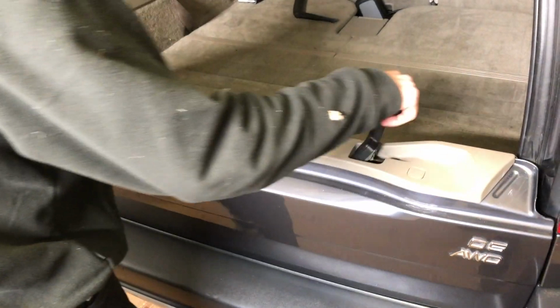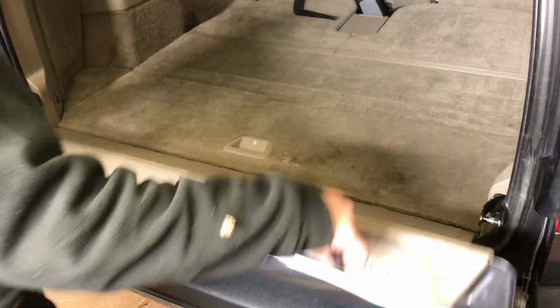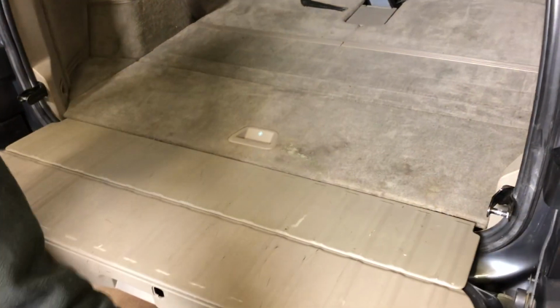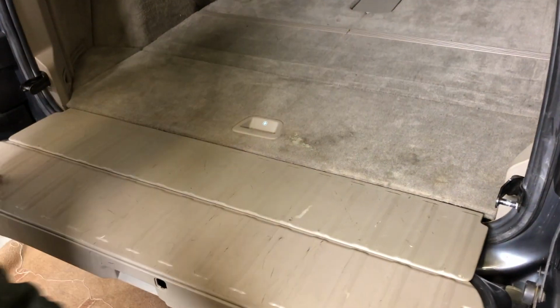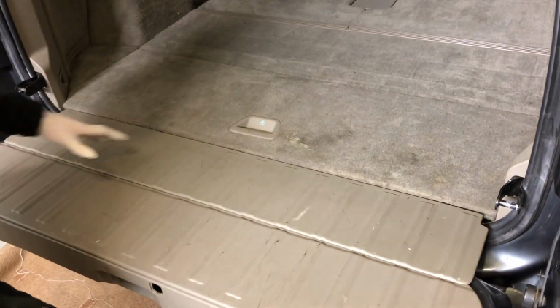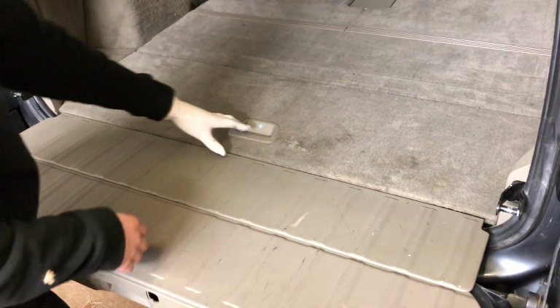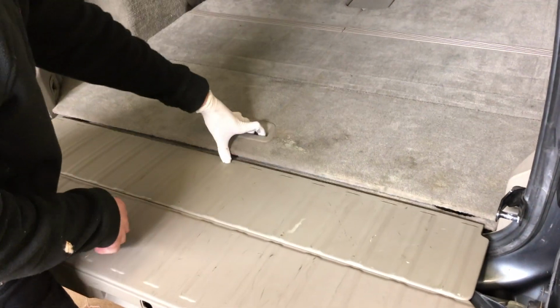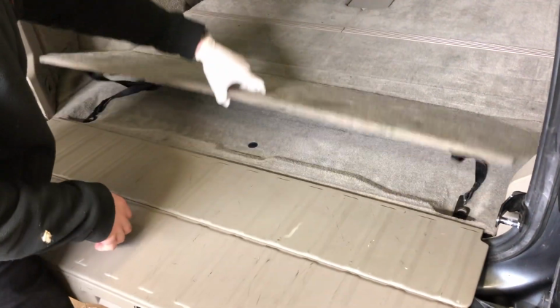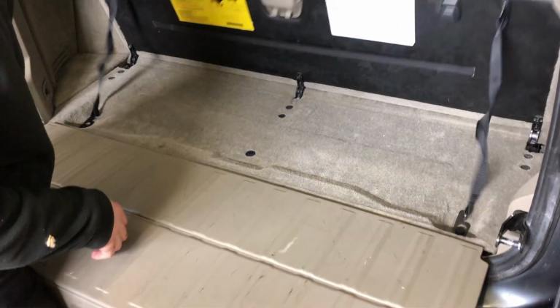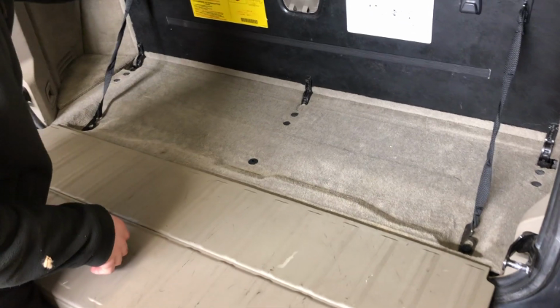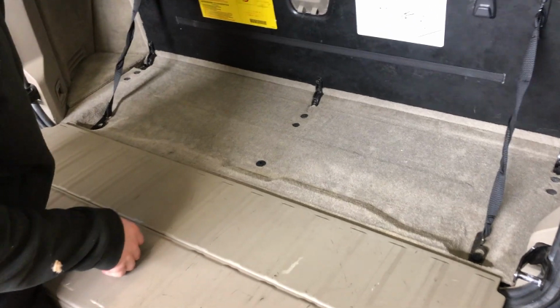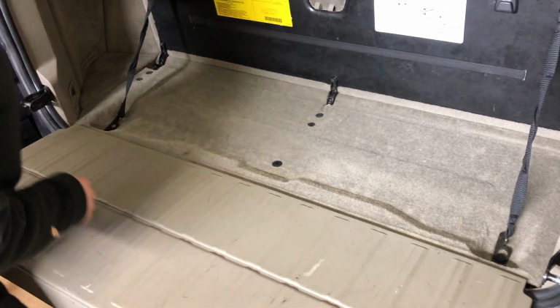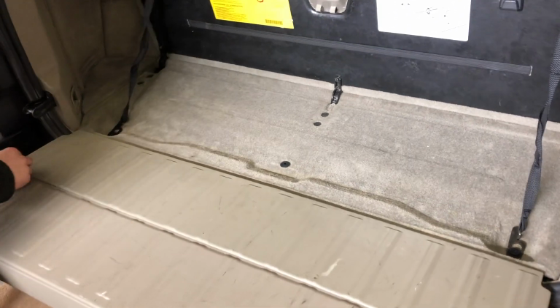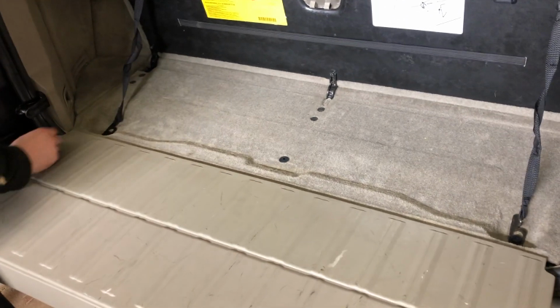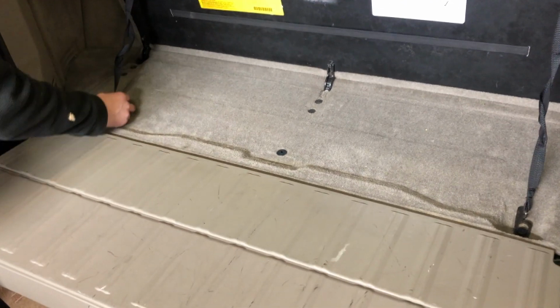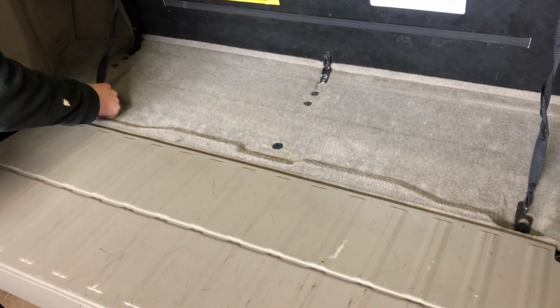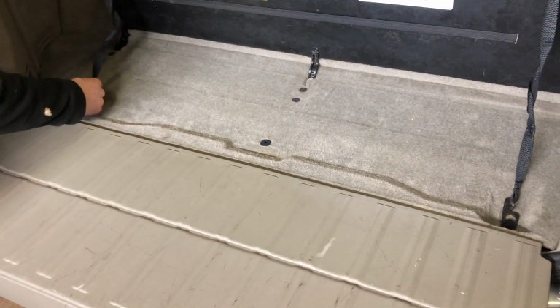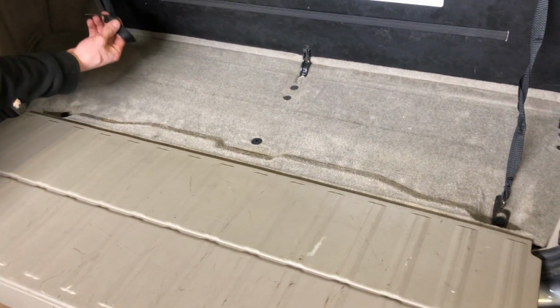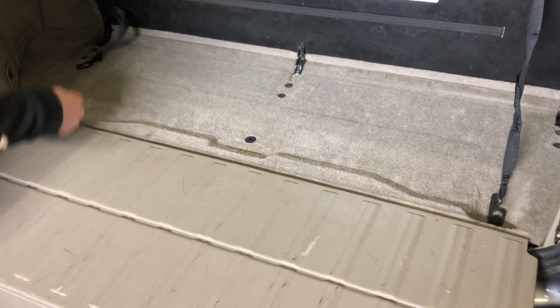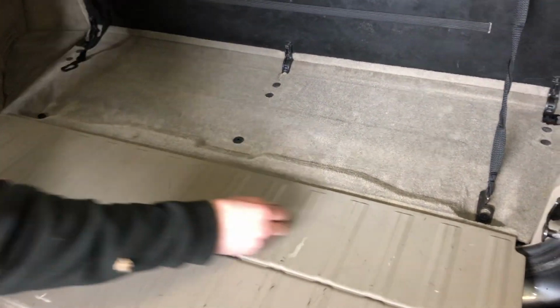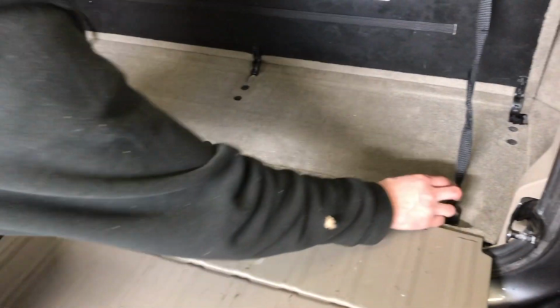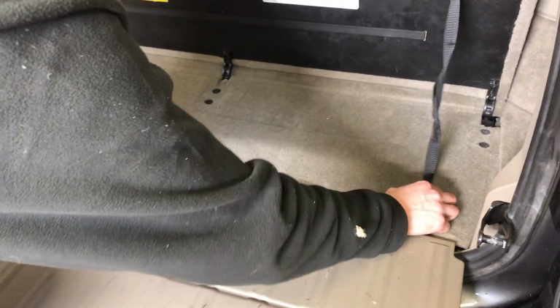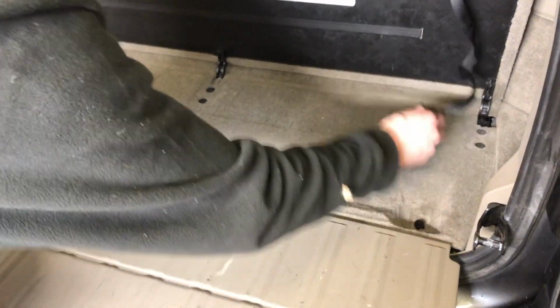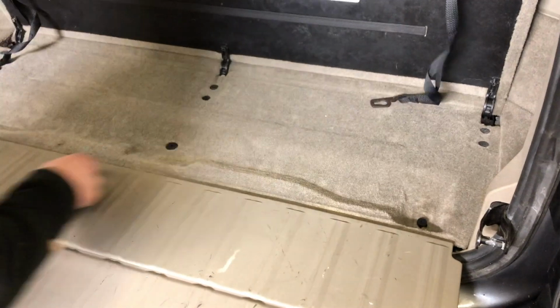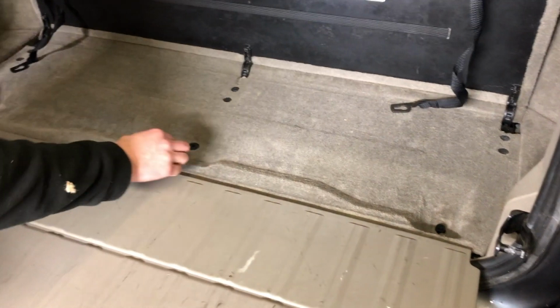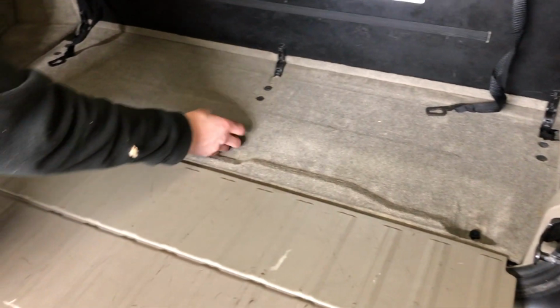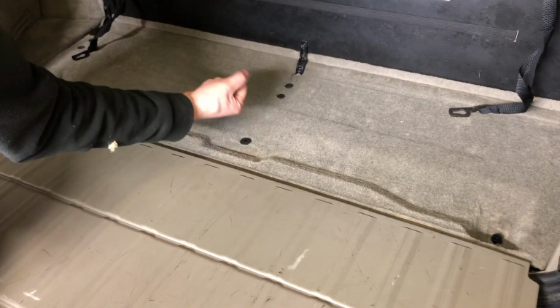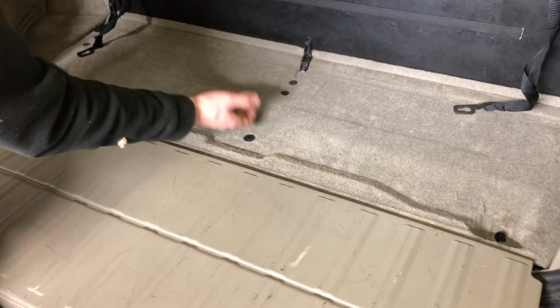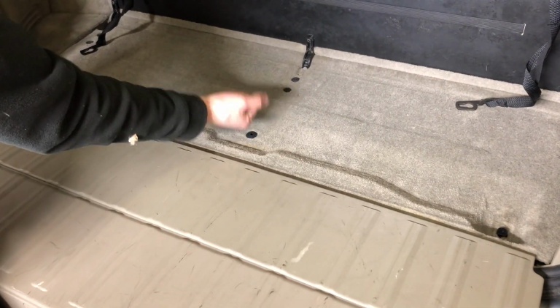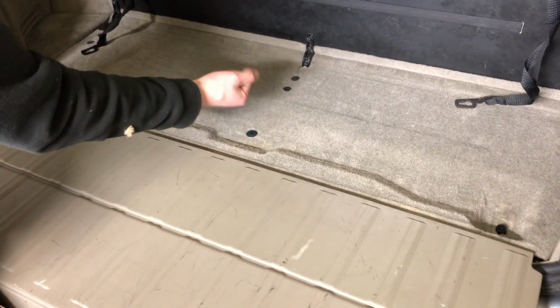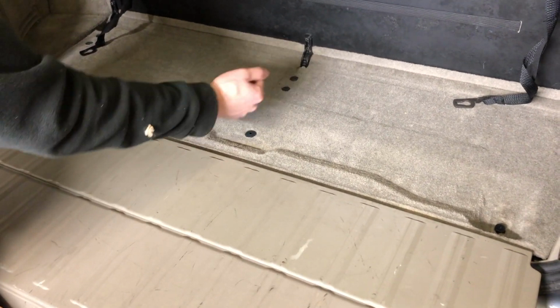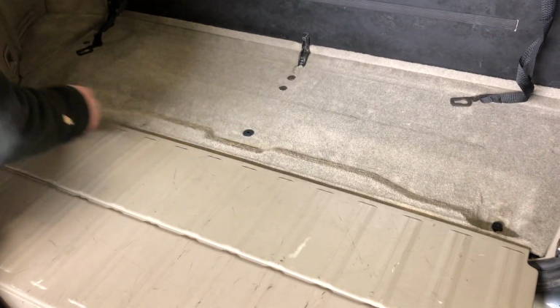Take up the boot floor by removing these straps. You would normally have a cord to lift there.